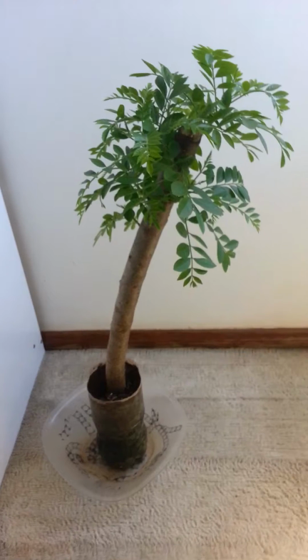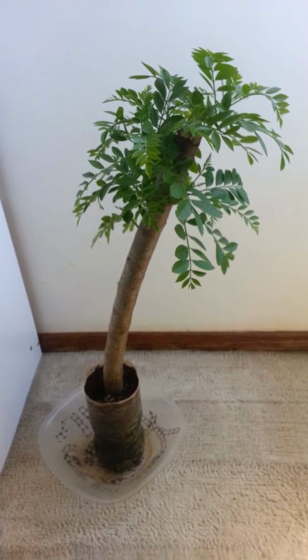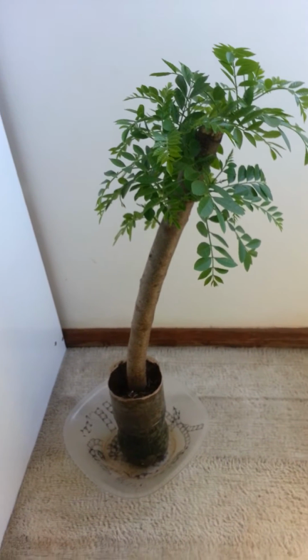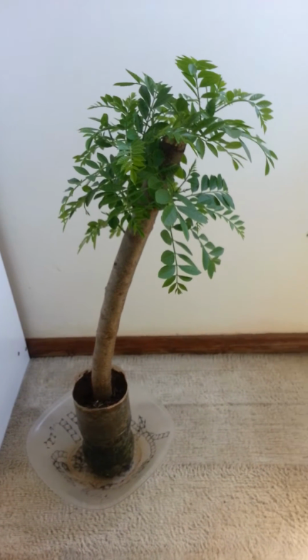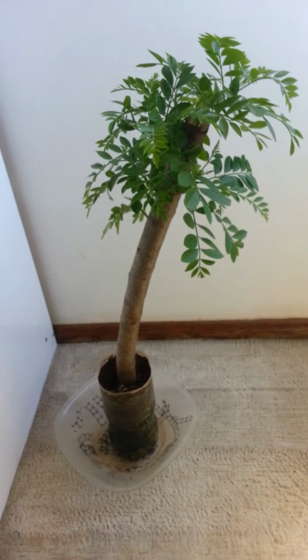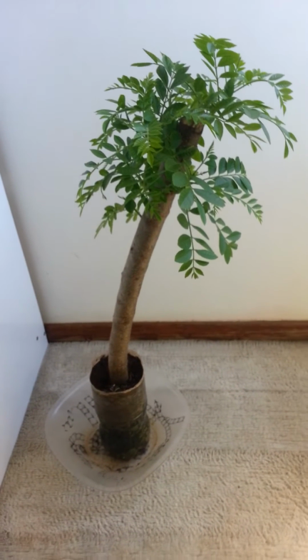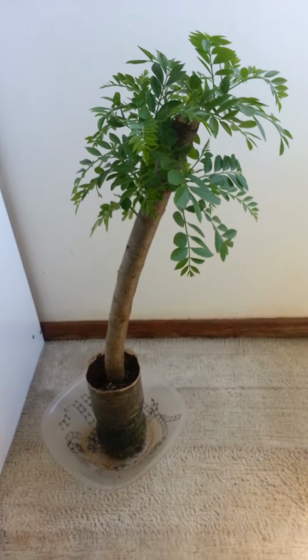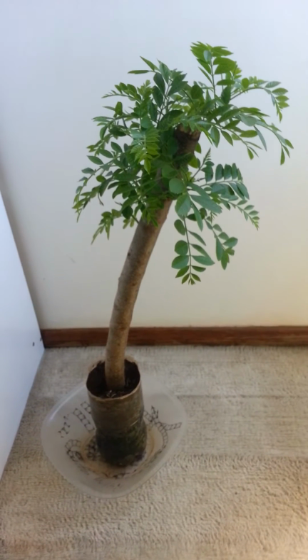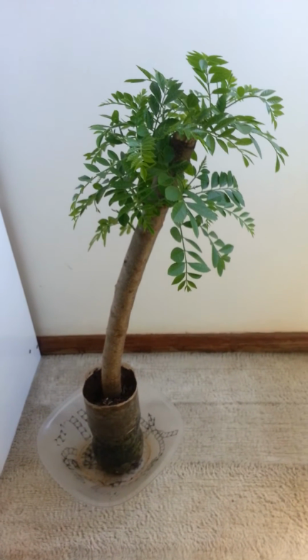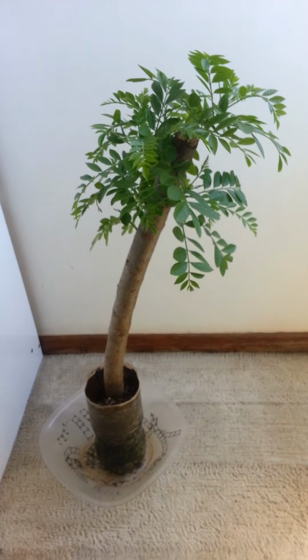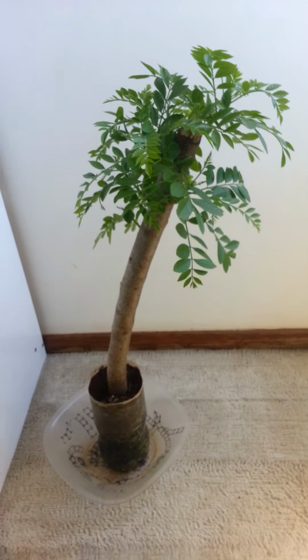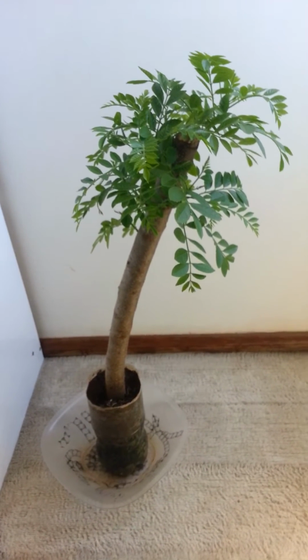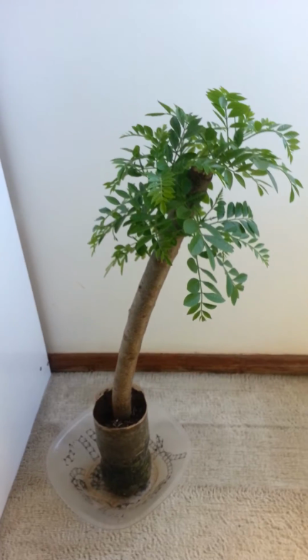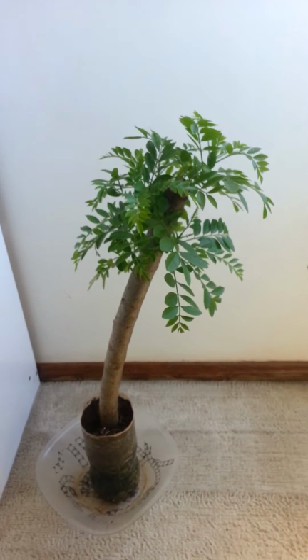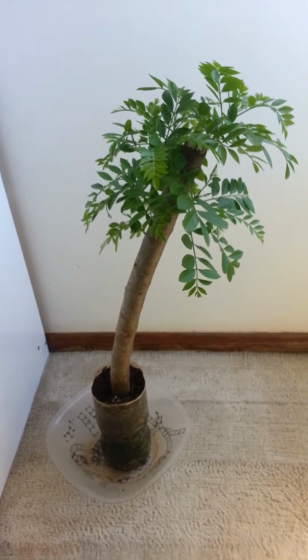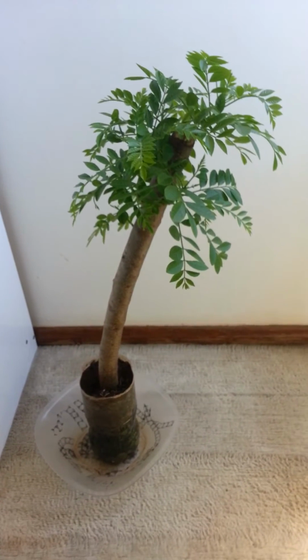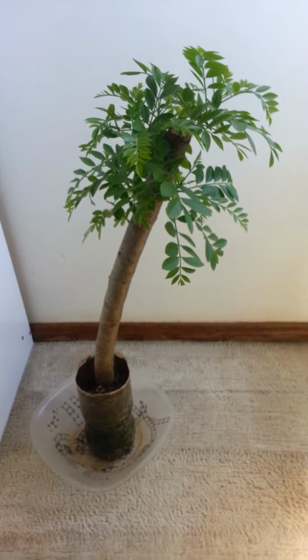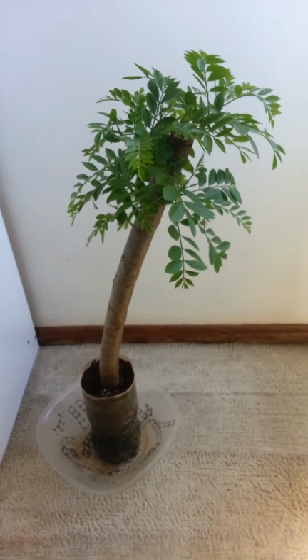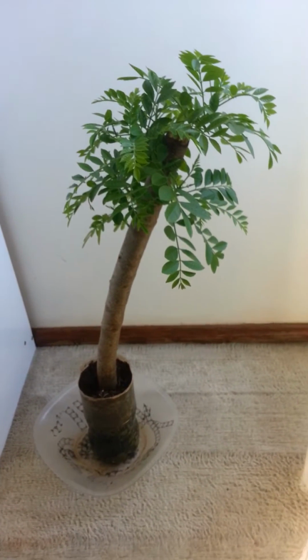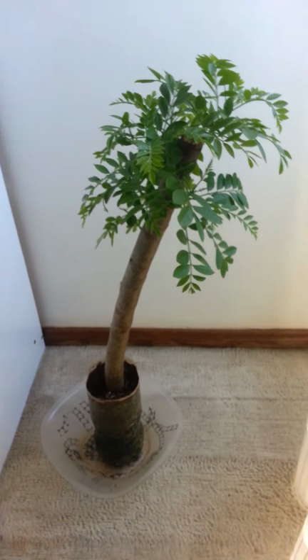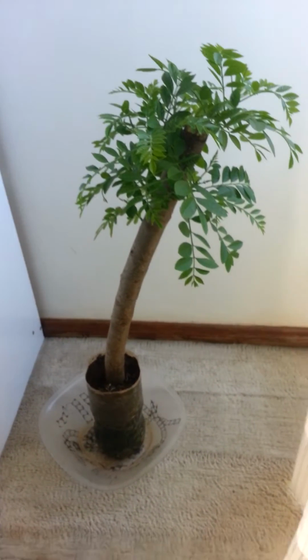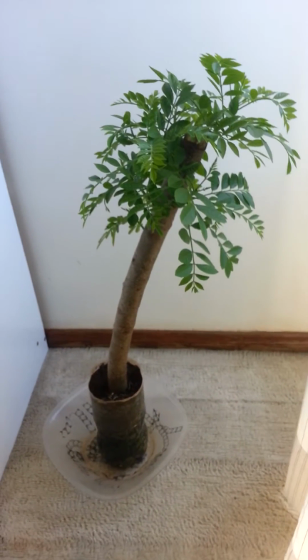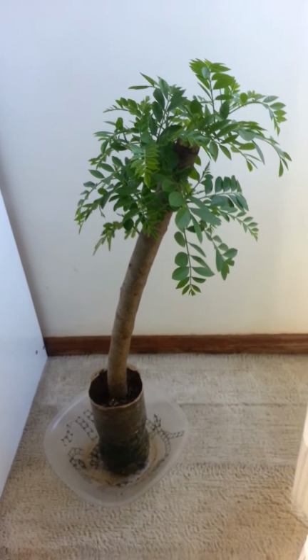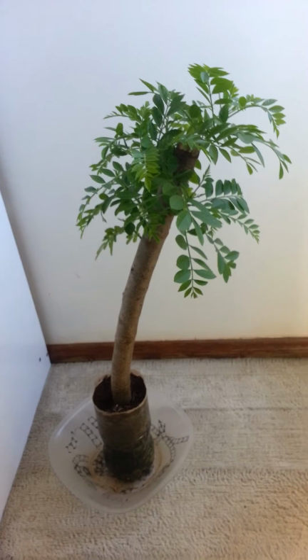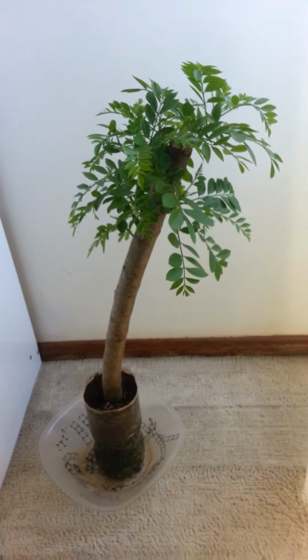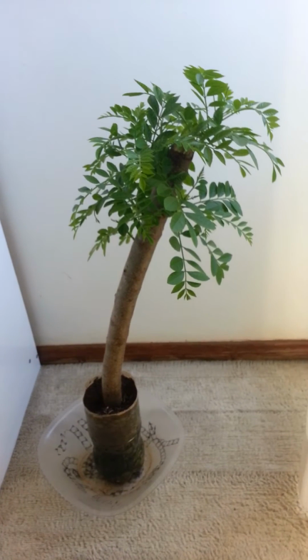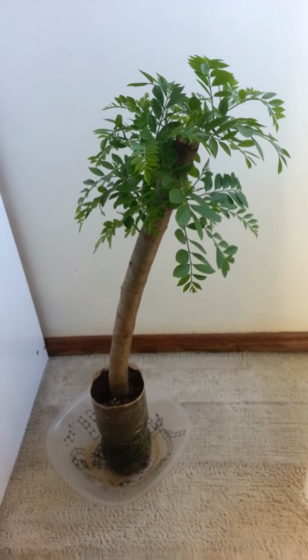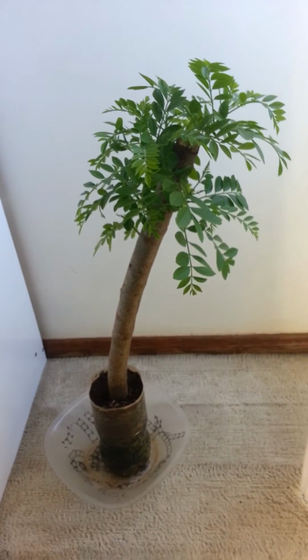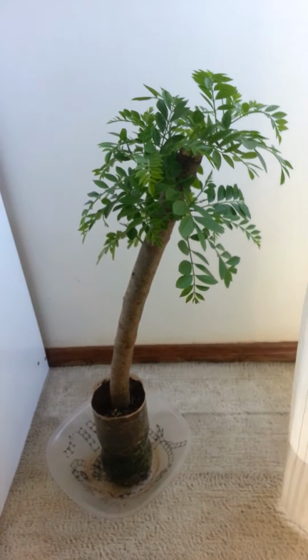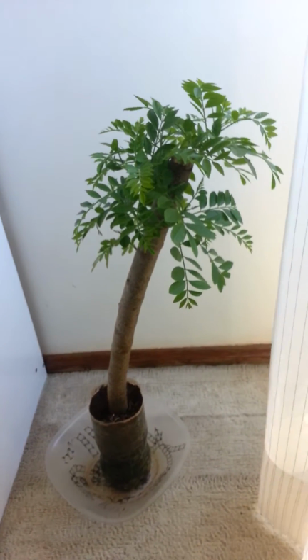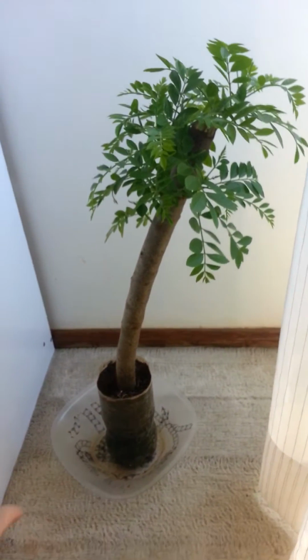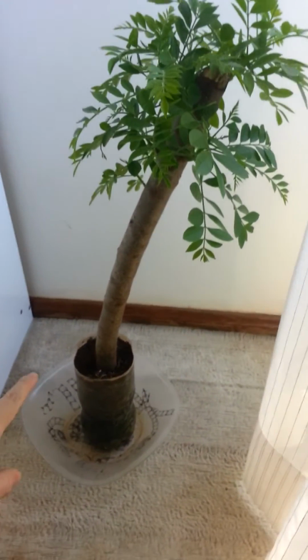Hello my friends, in this video I will show you how to make a hog plum tree. First you got to cut a branch from a hog plum and you got to plant it in the soil, in the ground, or in a pot.